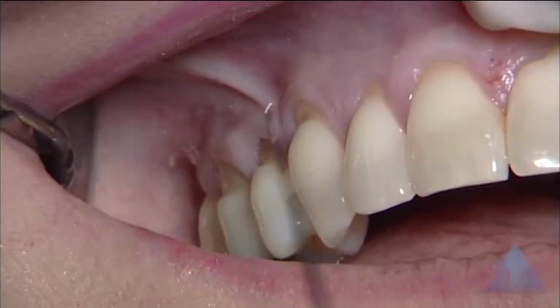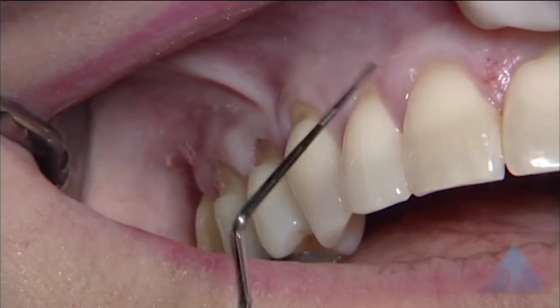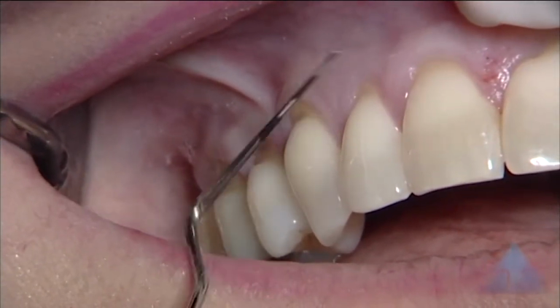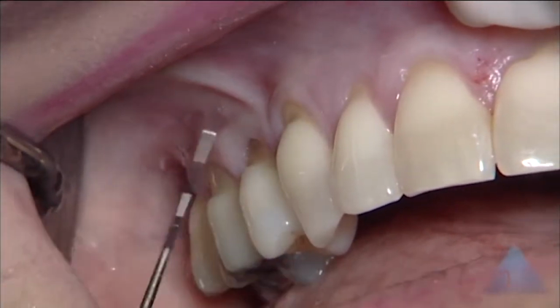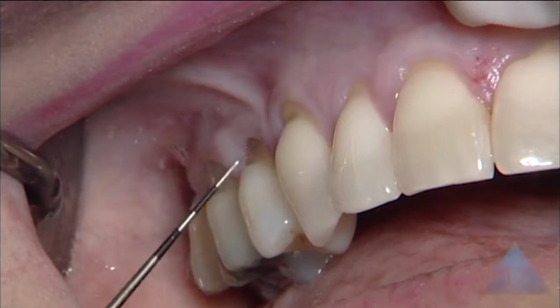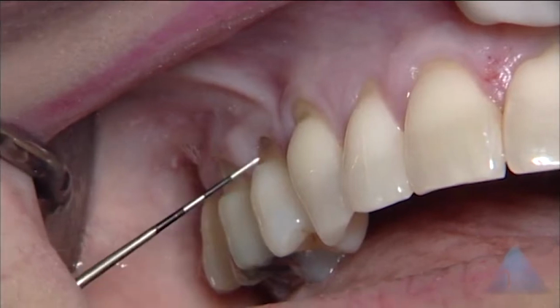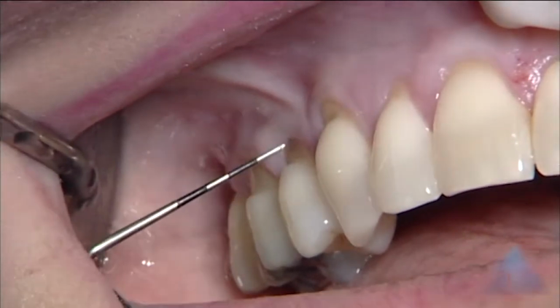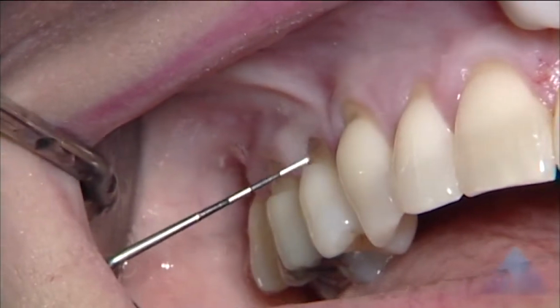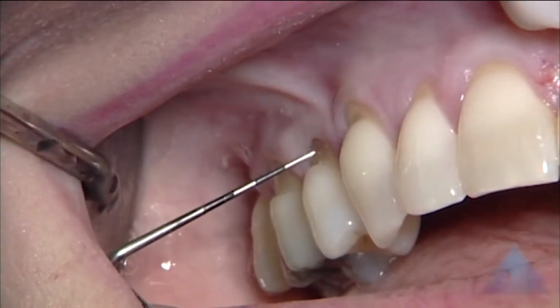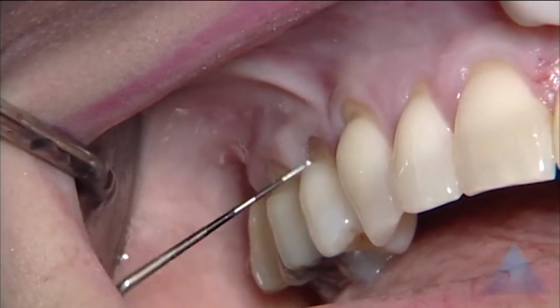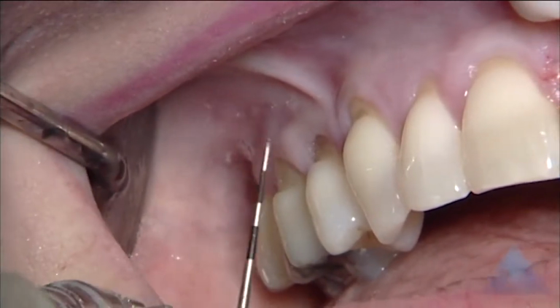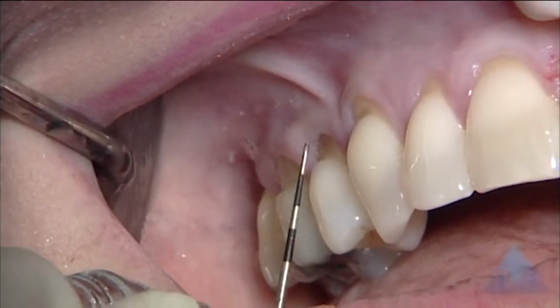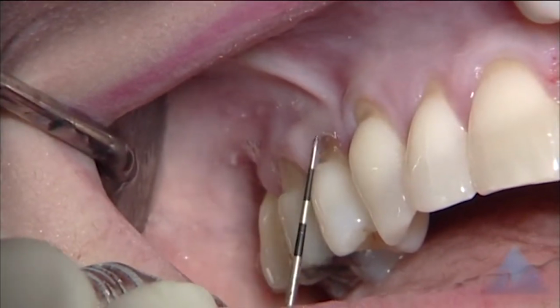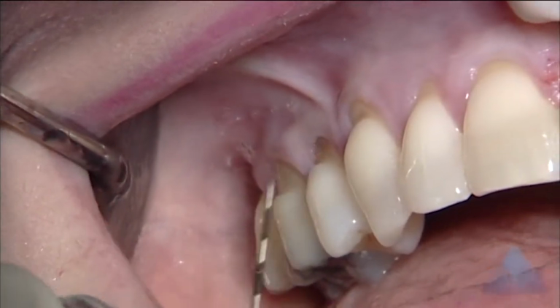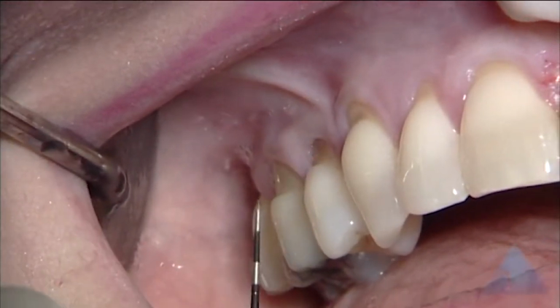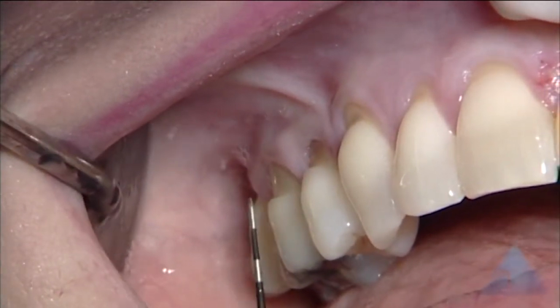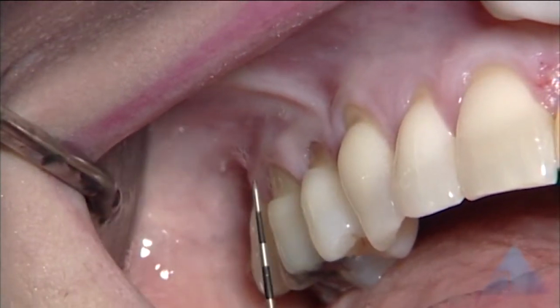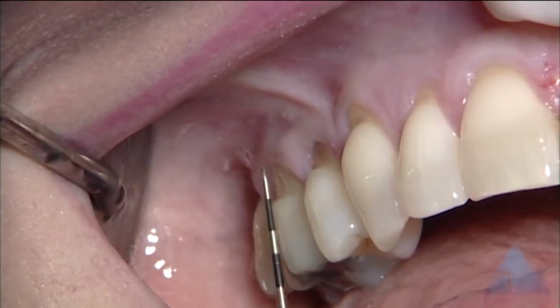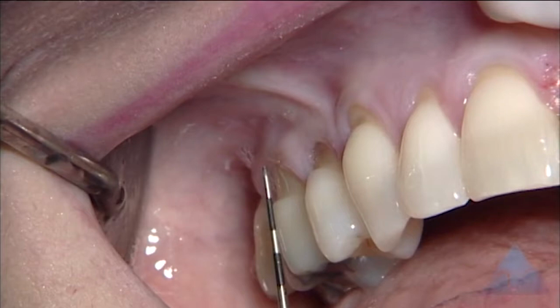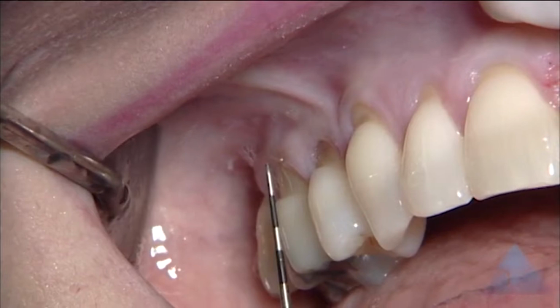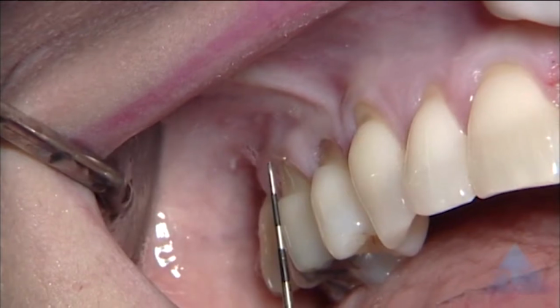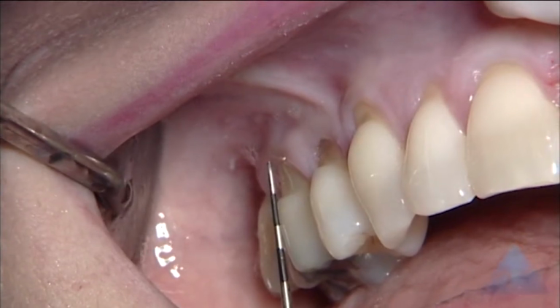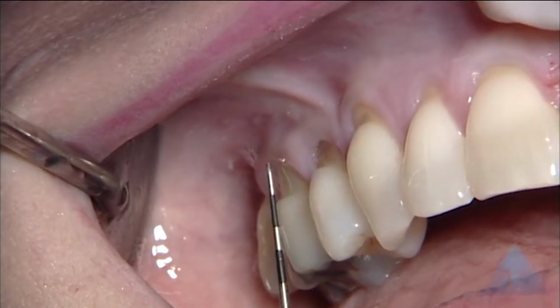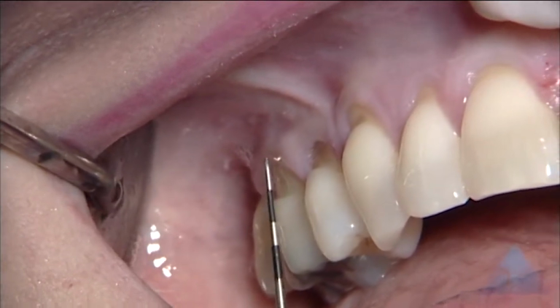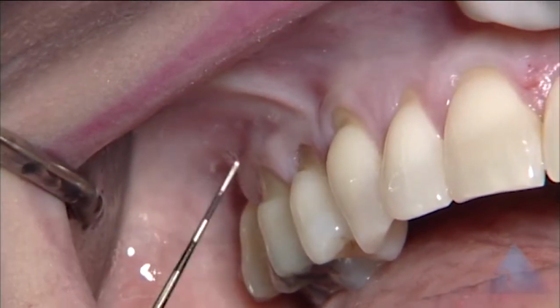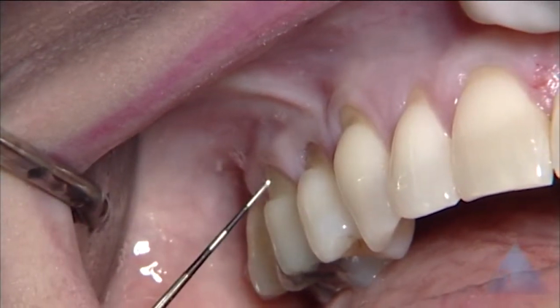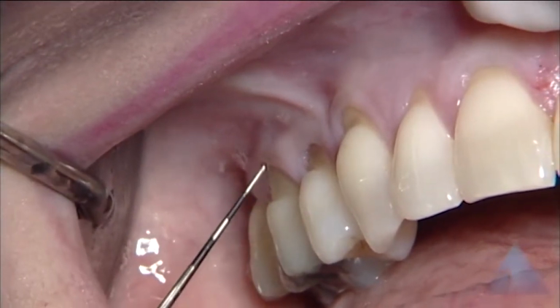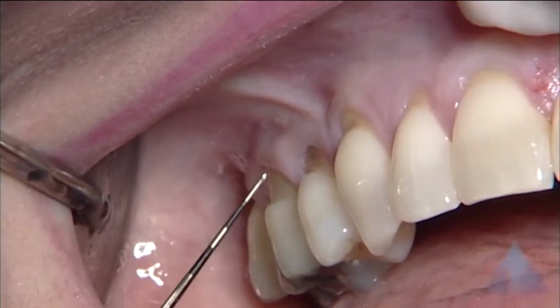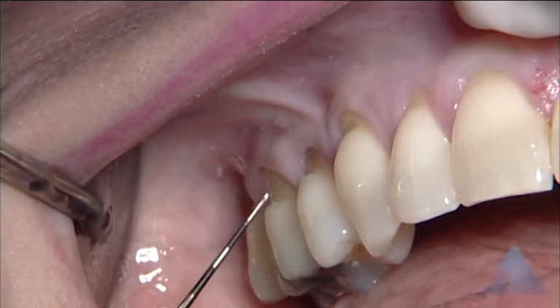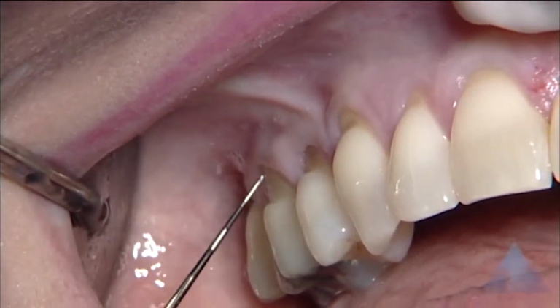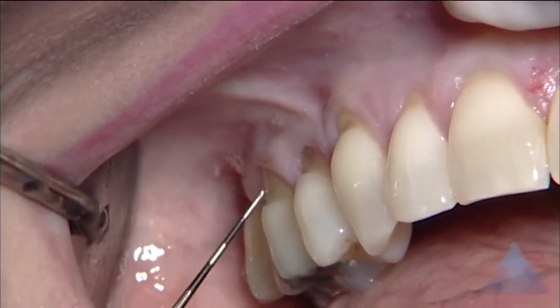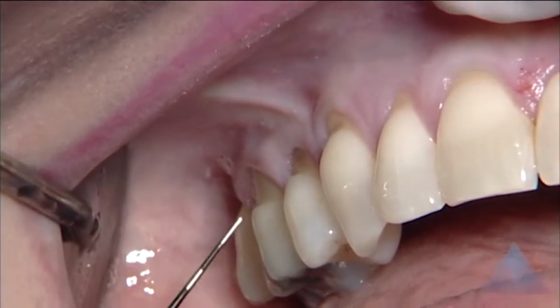There's a missing premolar. We have a little cervical notch here, about three millimeters of recession, and about four millimeters of recession on the molar. Not so much notching there.